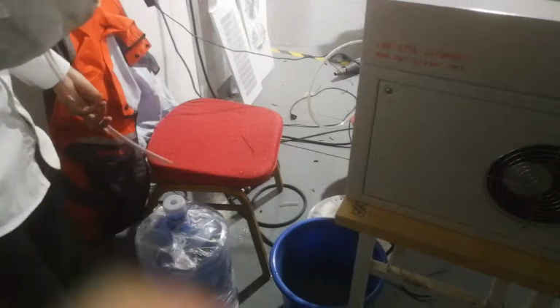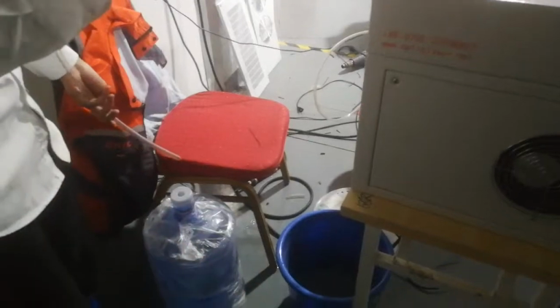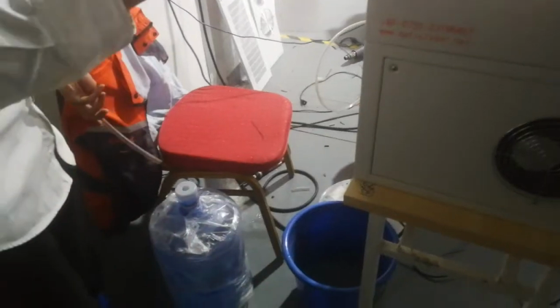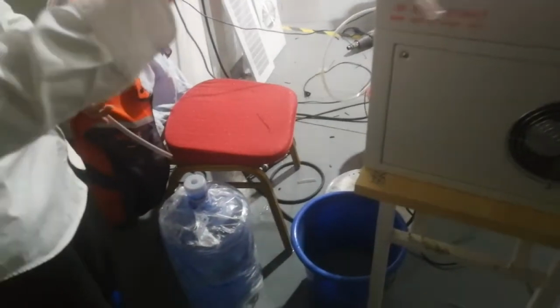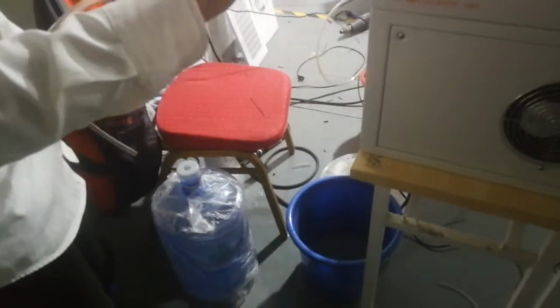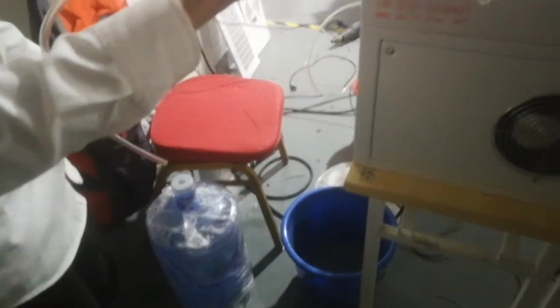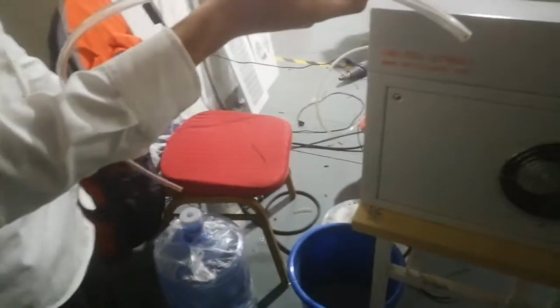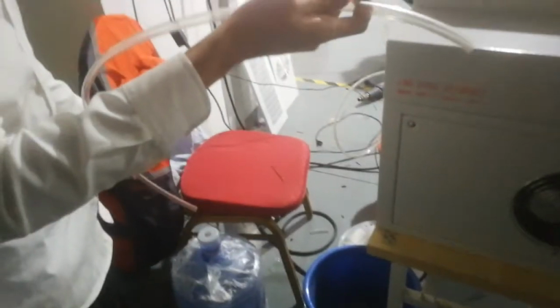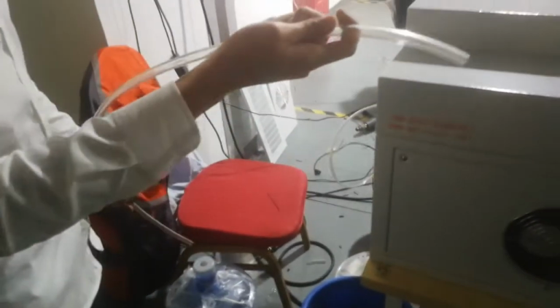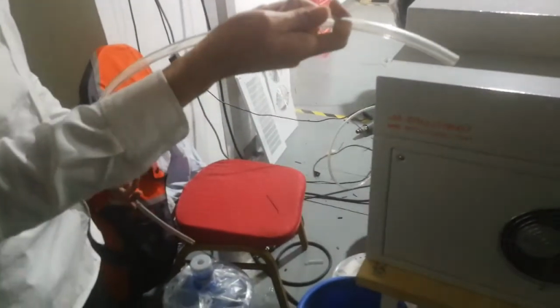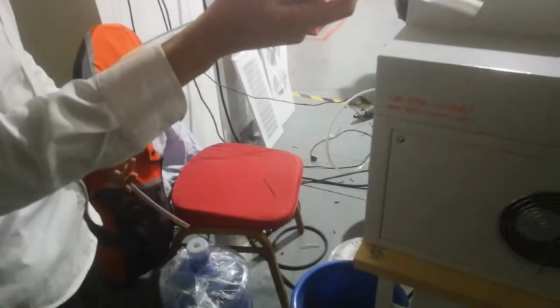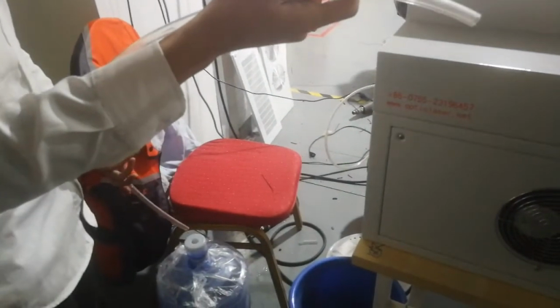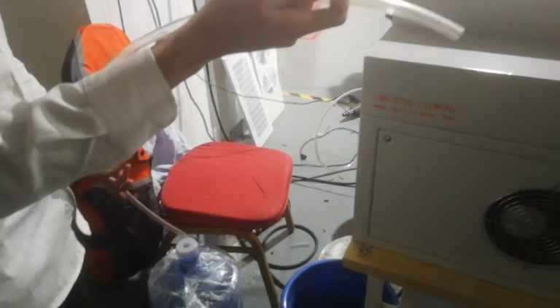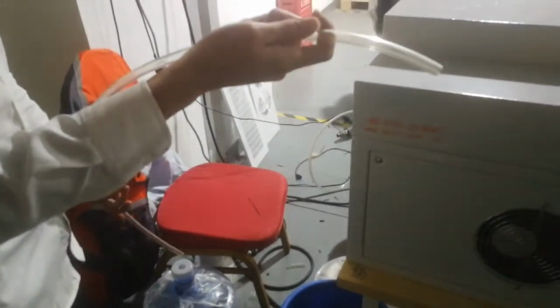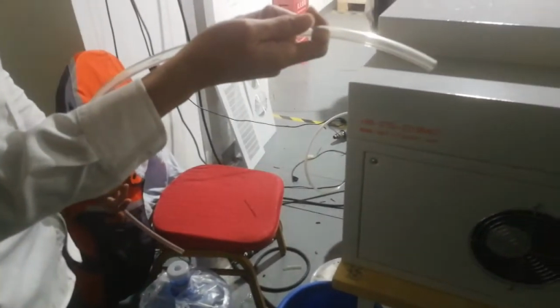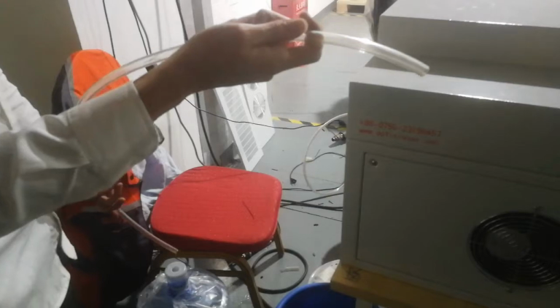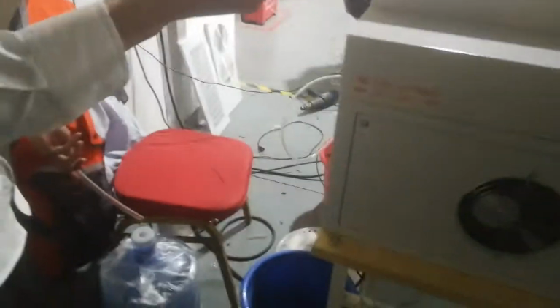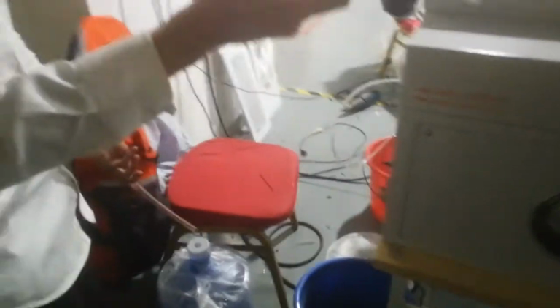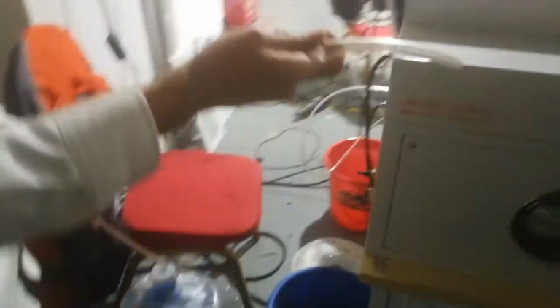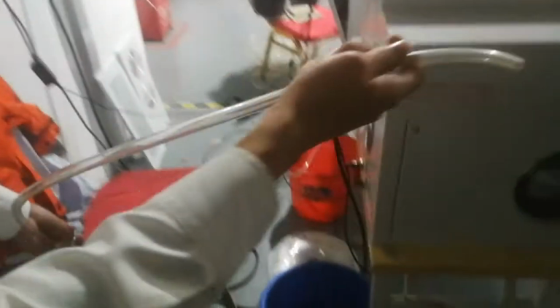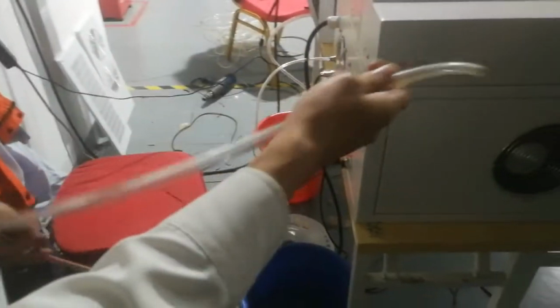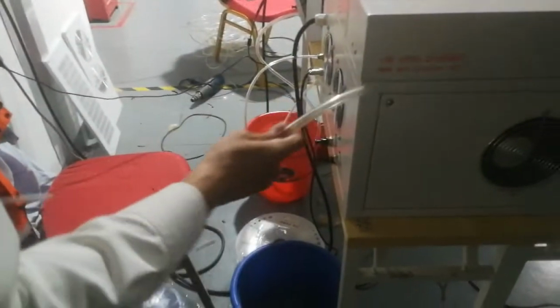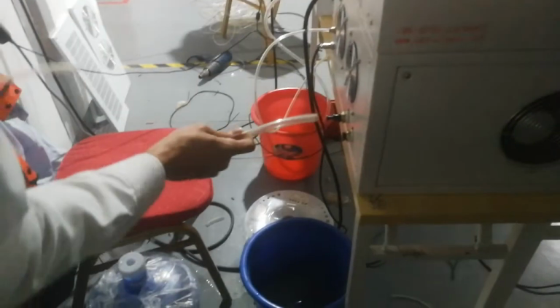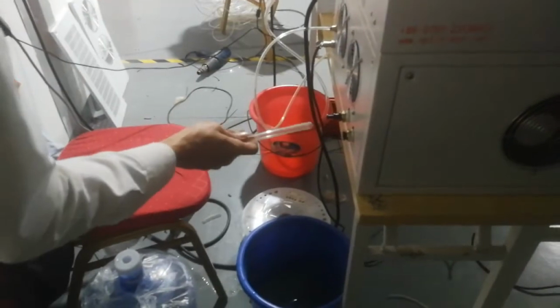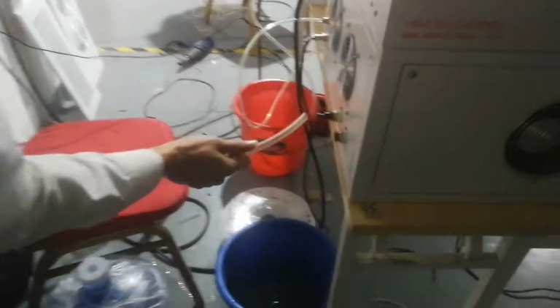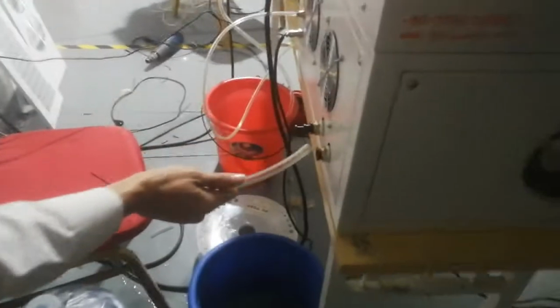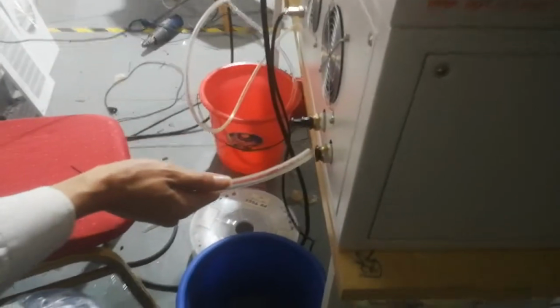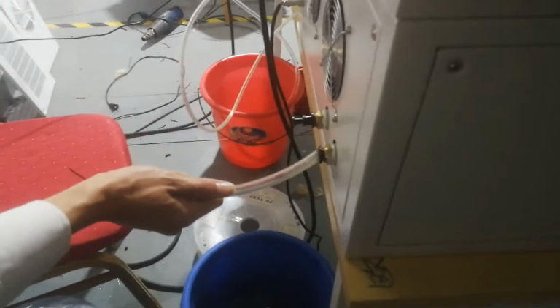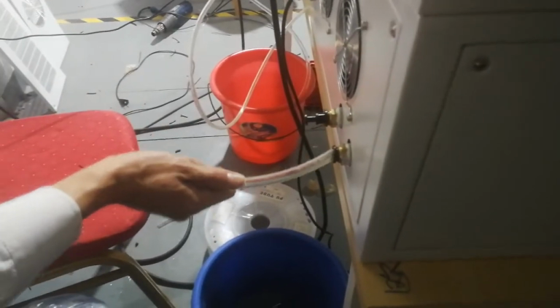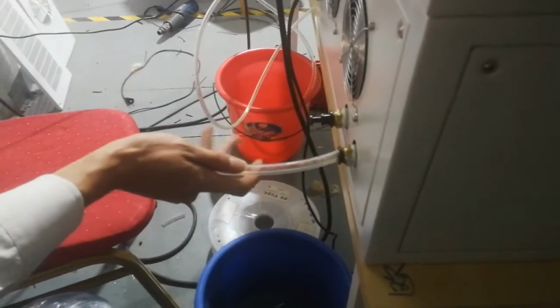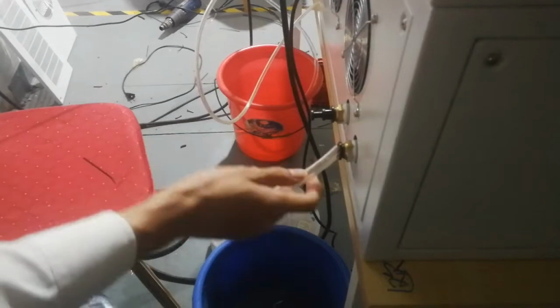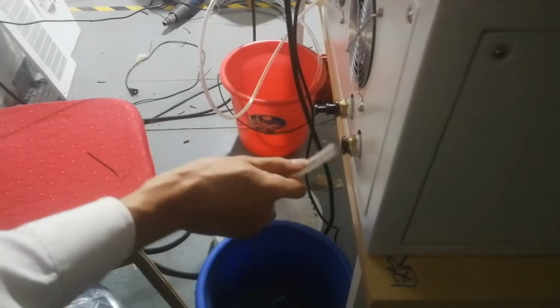In this video I show you how to fill the water in the machine. First, connect the tube with the machine.